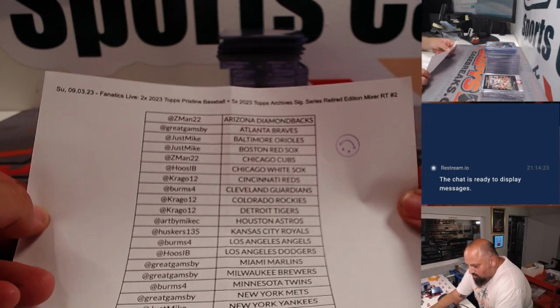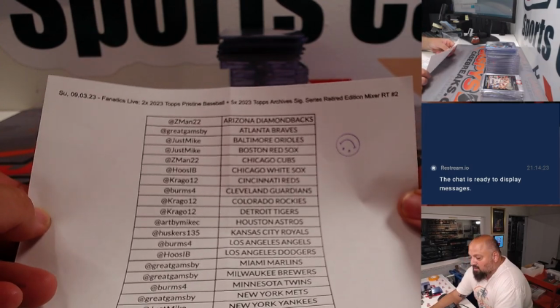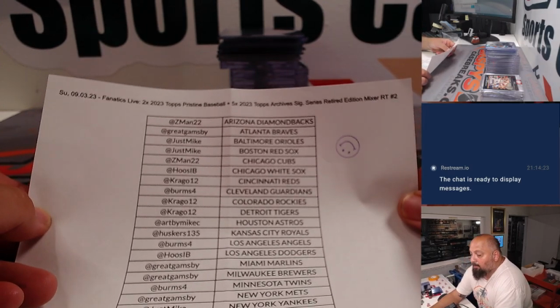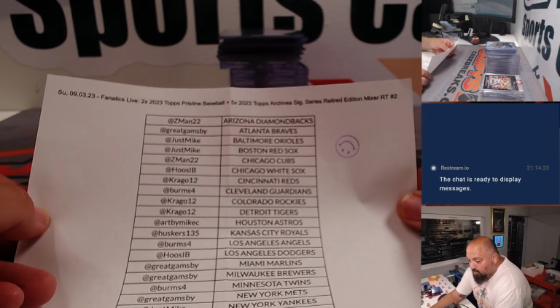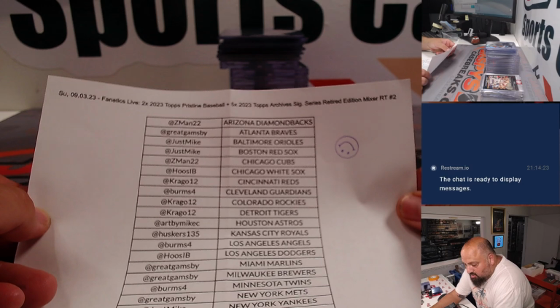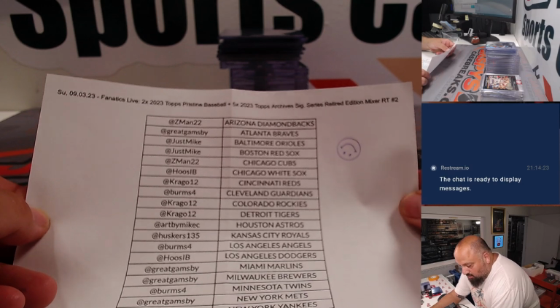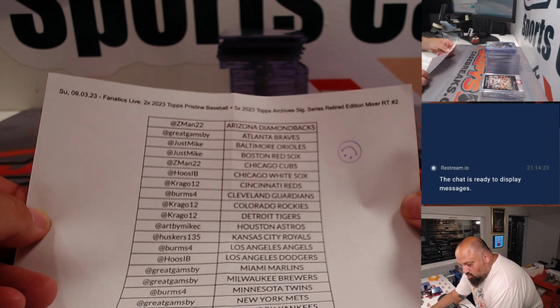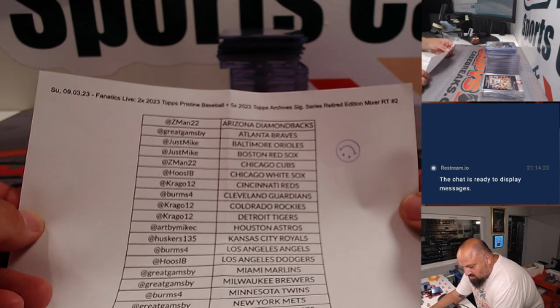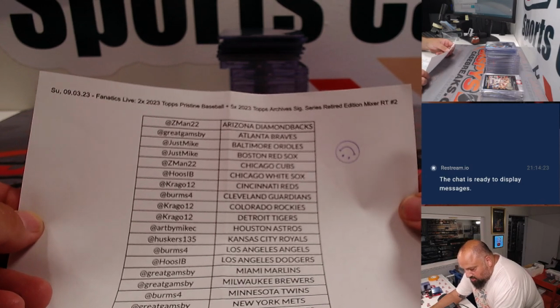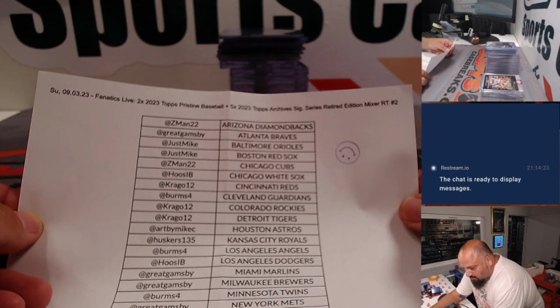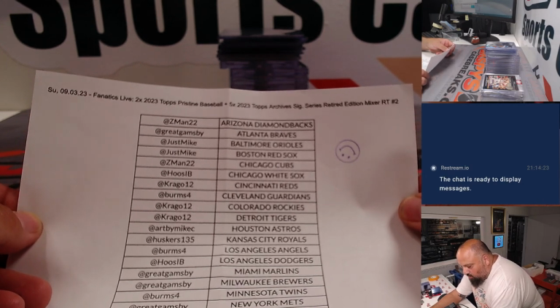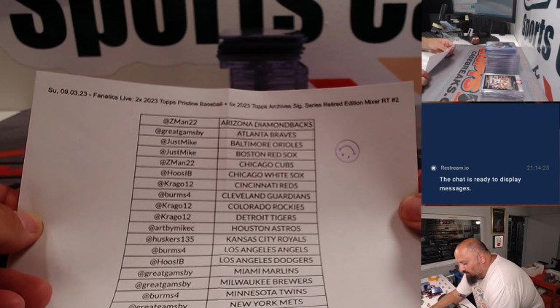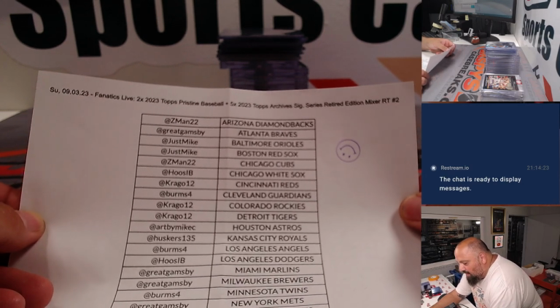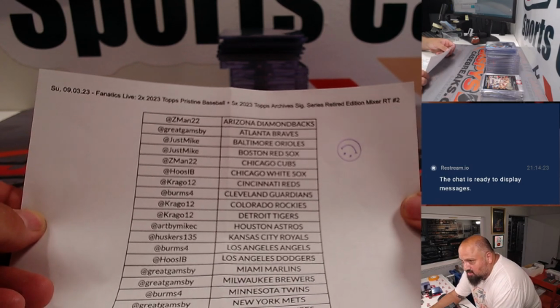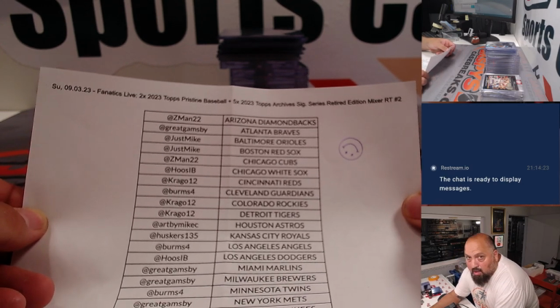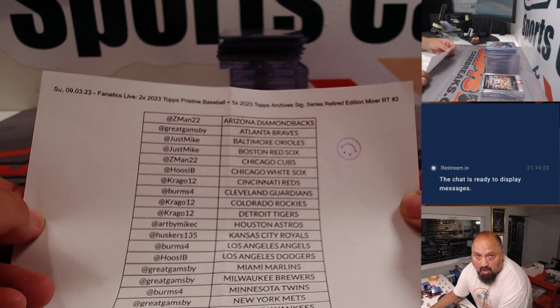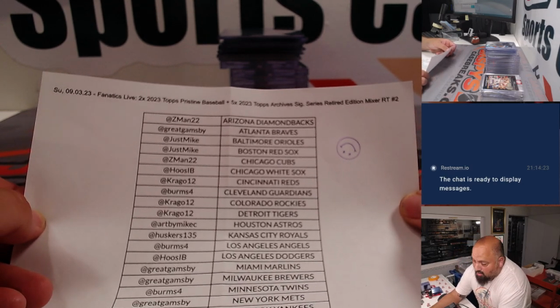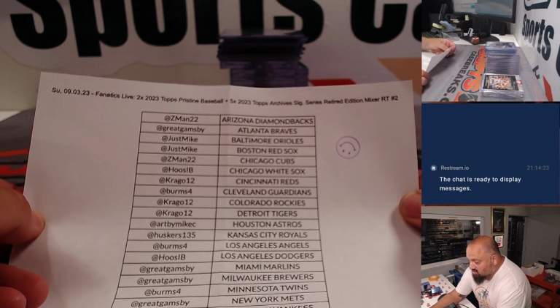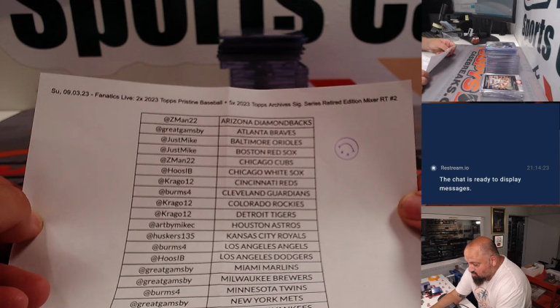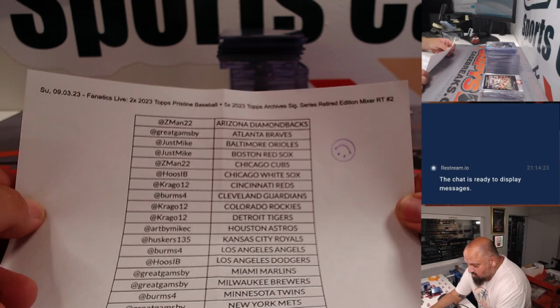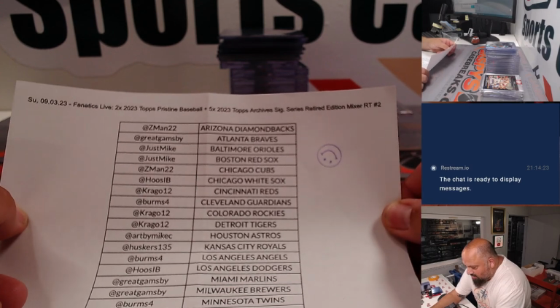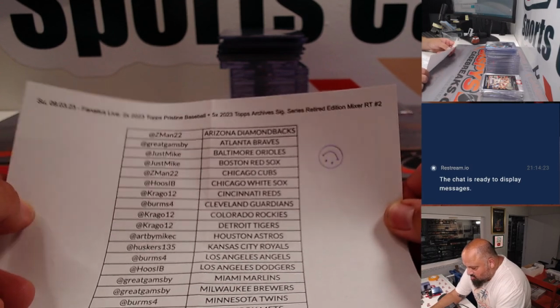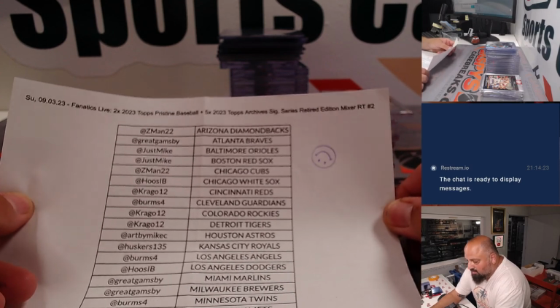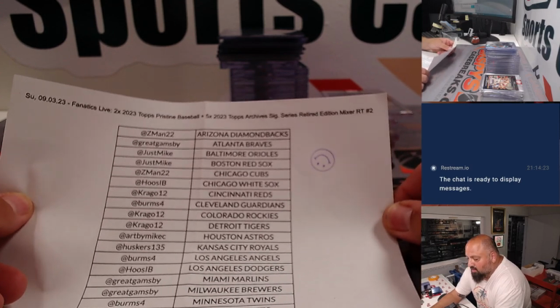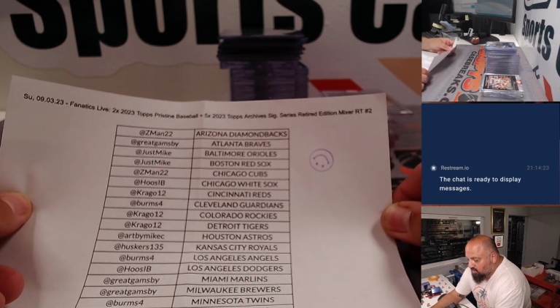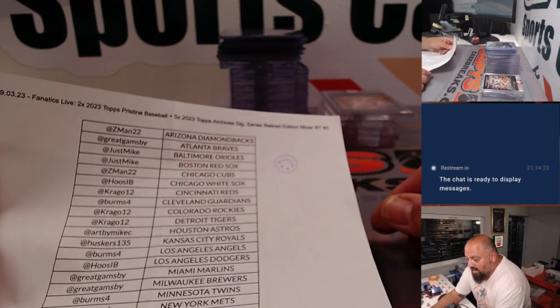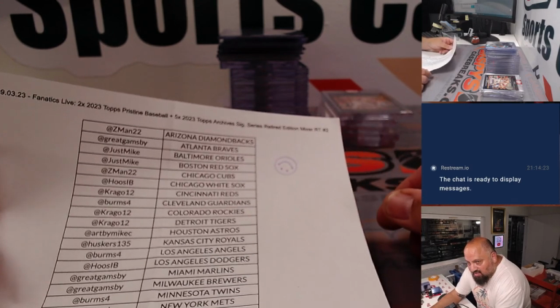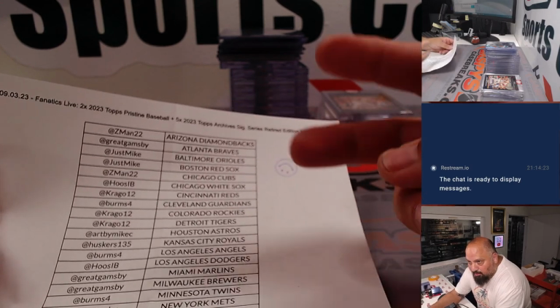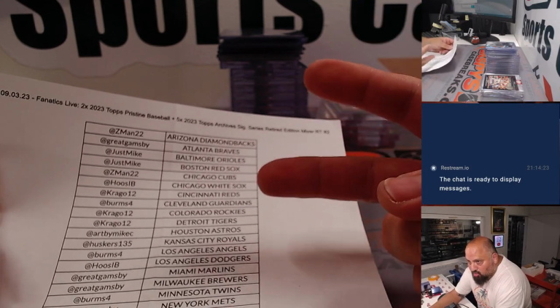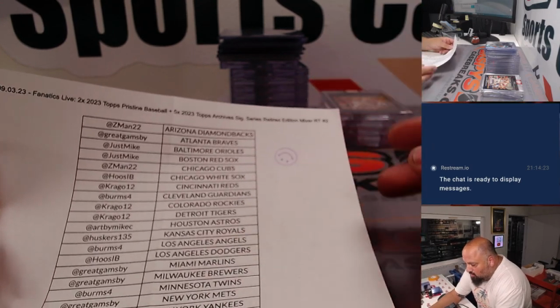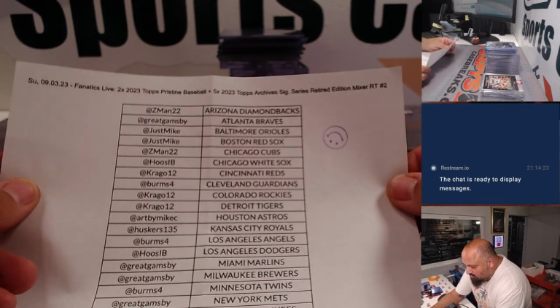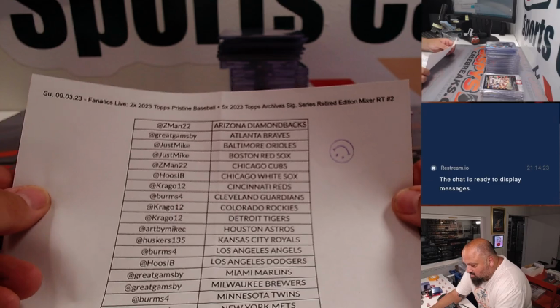It was a baseball mixer — two boxes of Pristine Baseball and five boxes of Archive Signature Series, Retired Edition. This was random team number two, RT2.